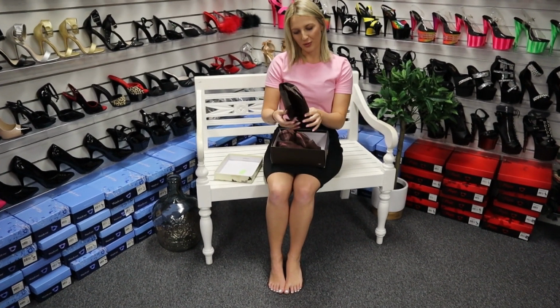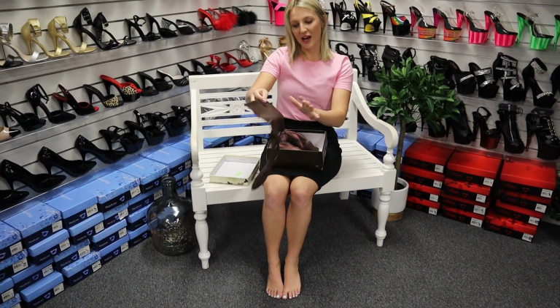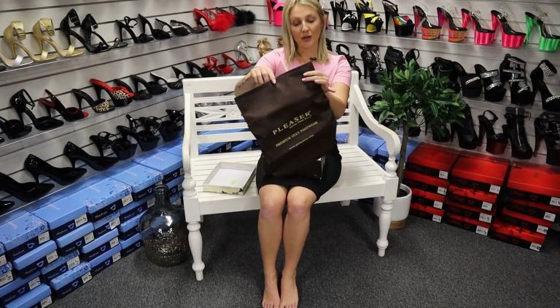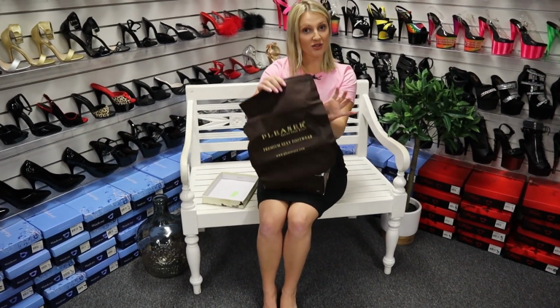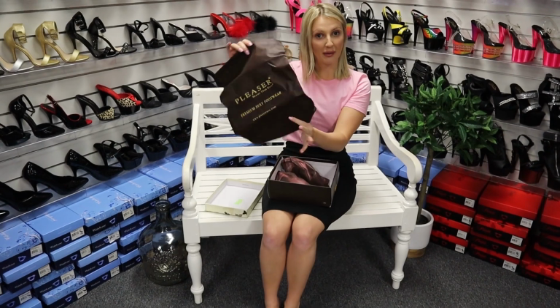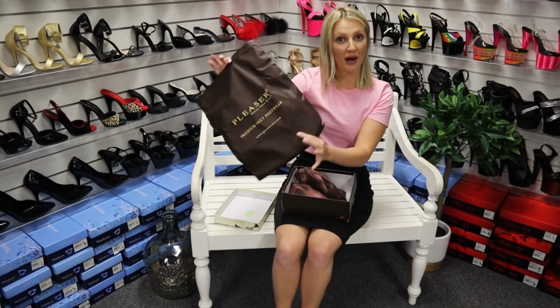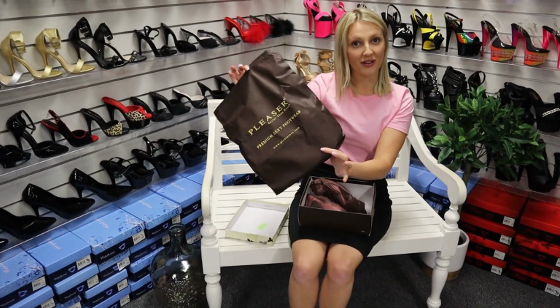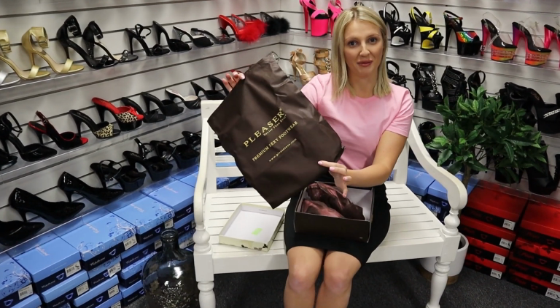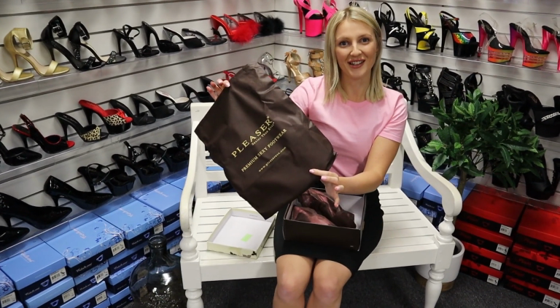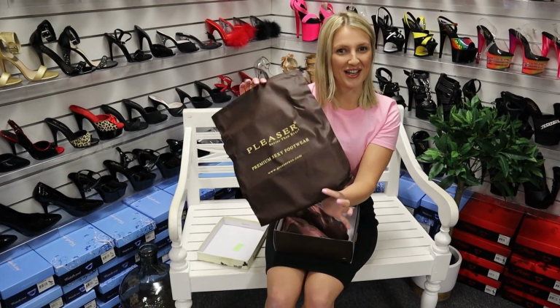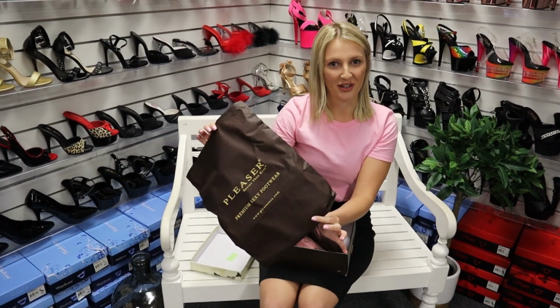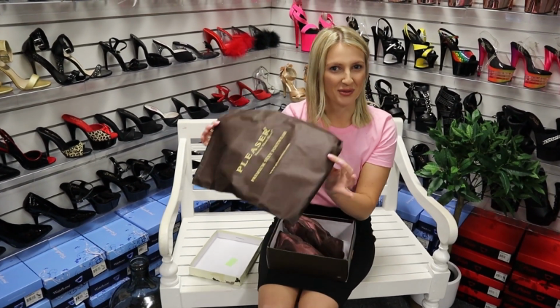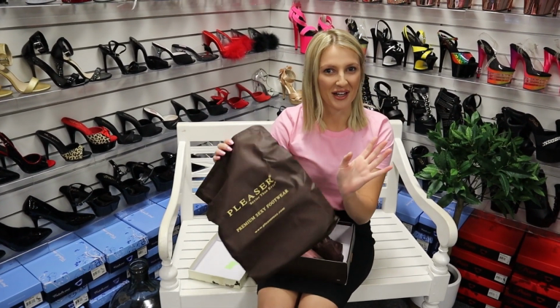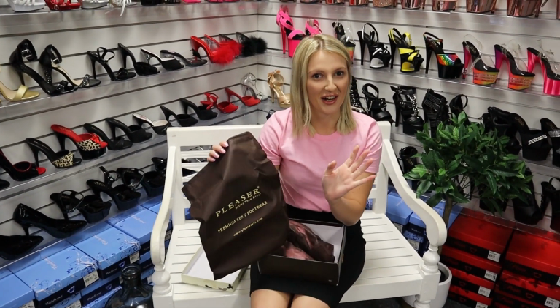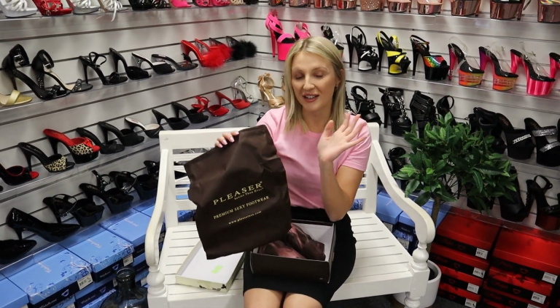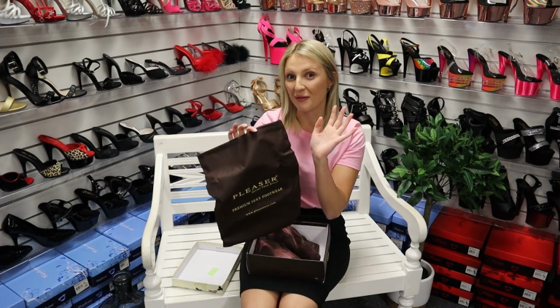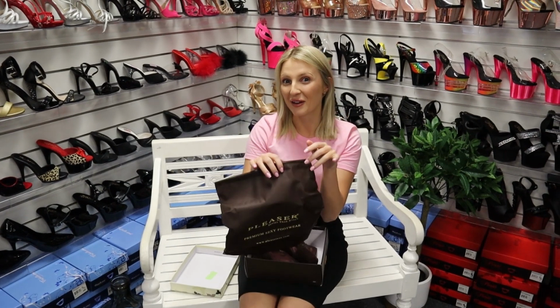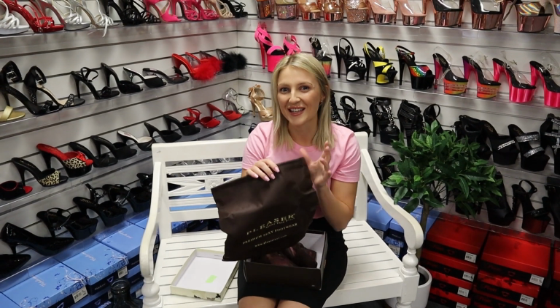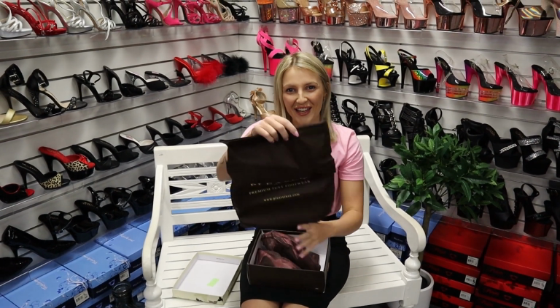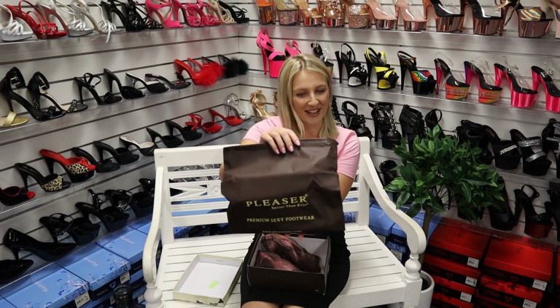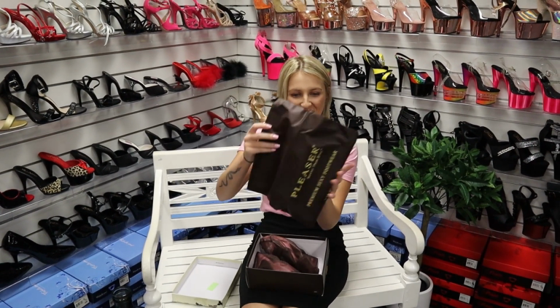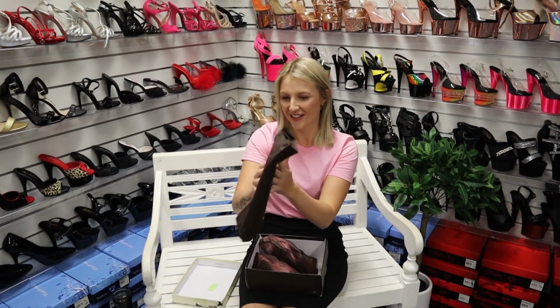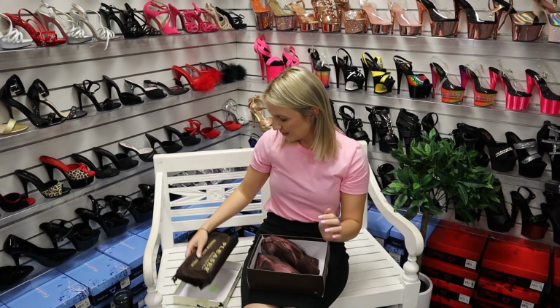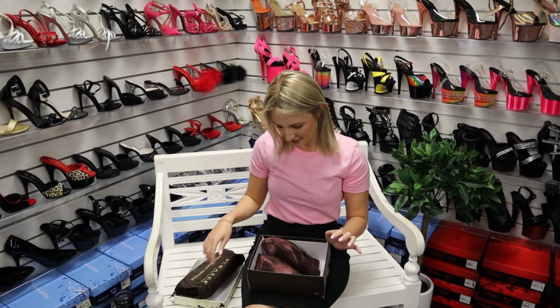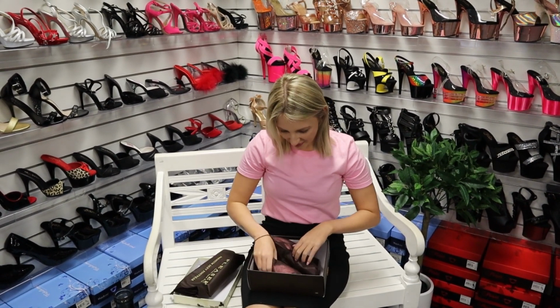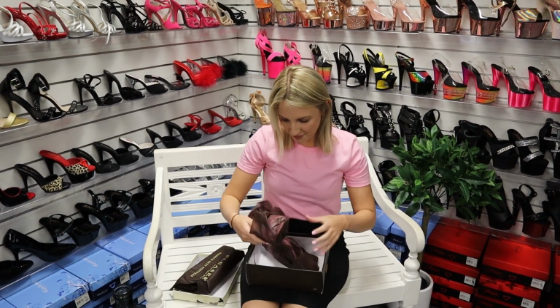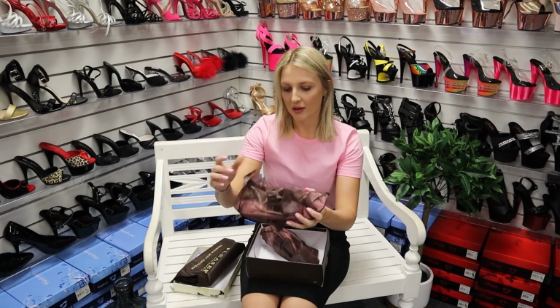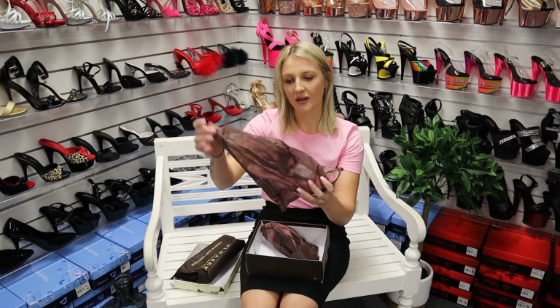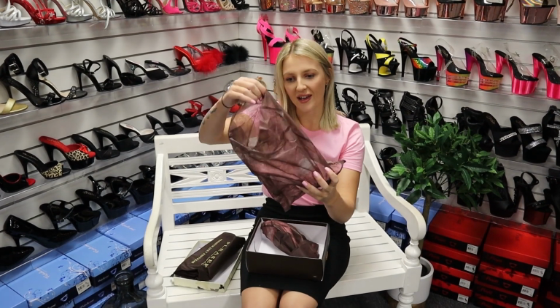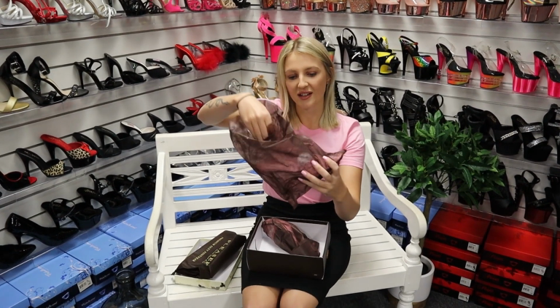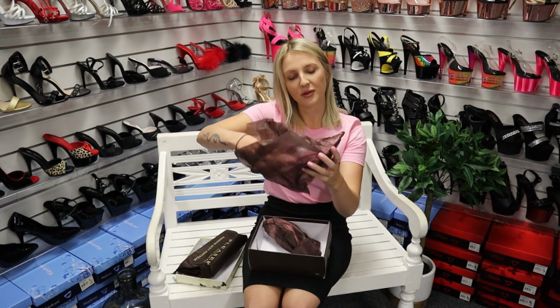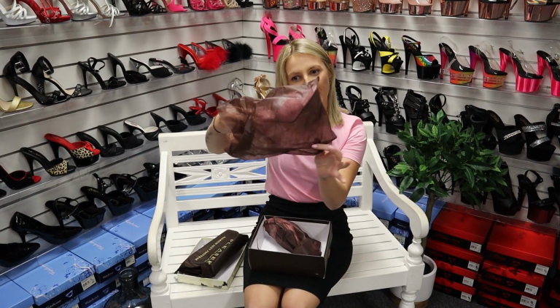They do have a brown drawstring bag — brown is very in at the moment if you guys haven't noticed from the shops here in Australia. Let me know what colour is in, in every other country you're in. And there's another little cloth bag too.